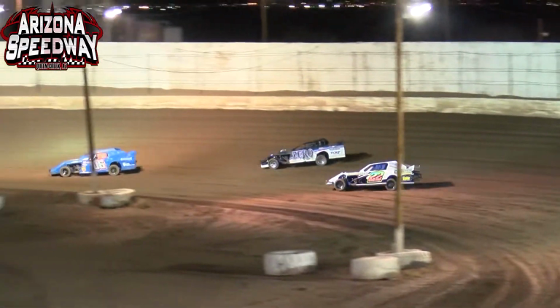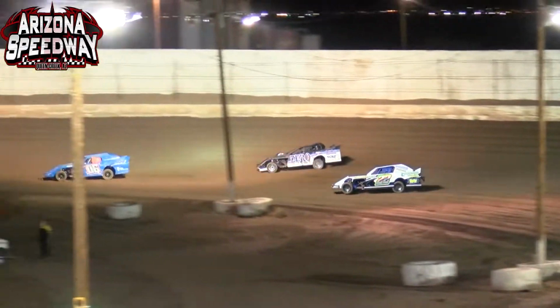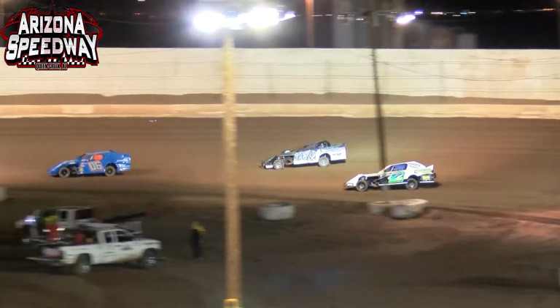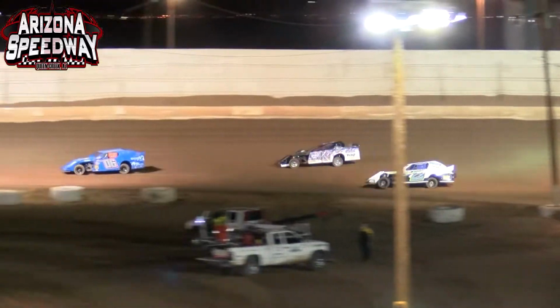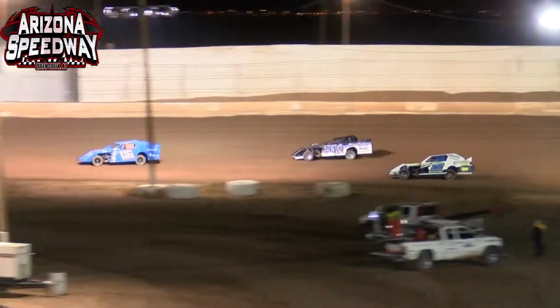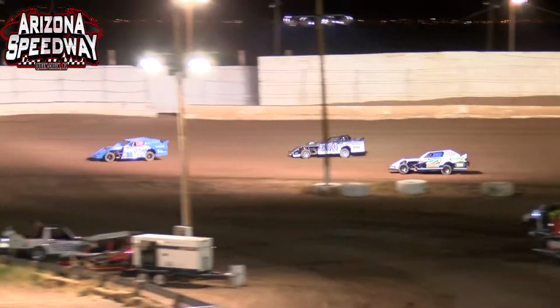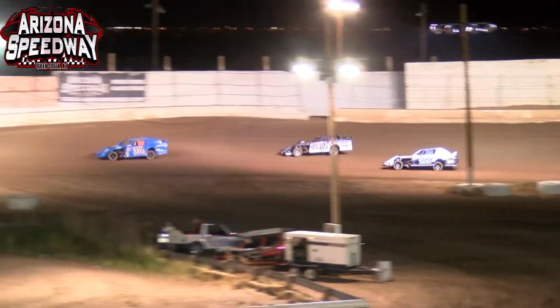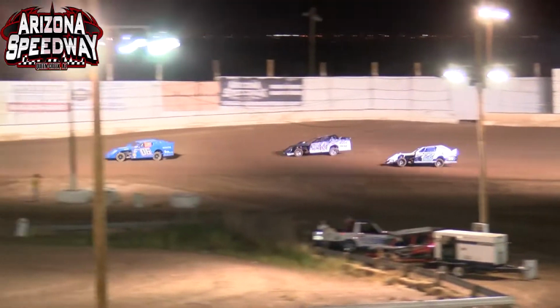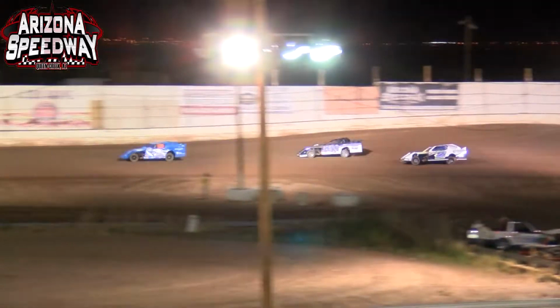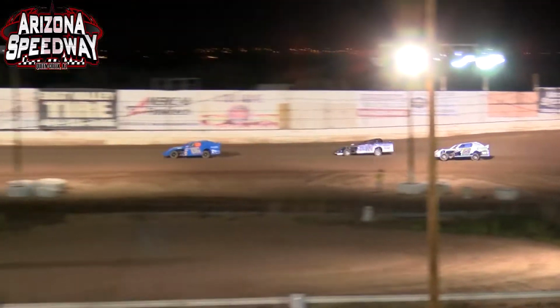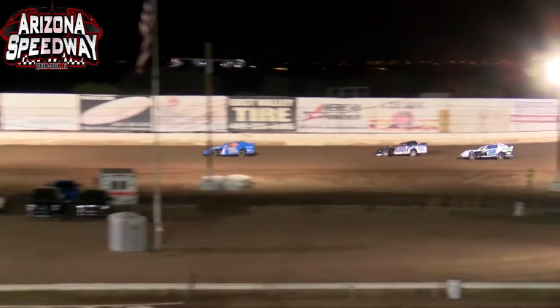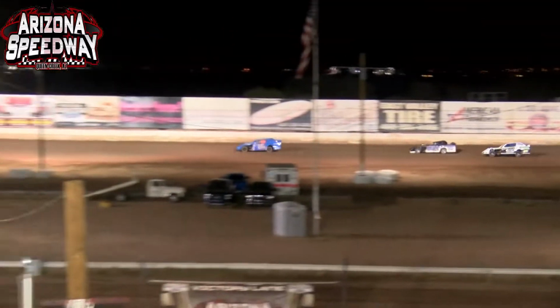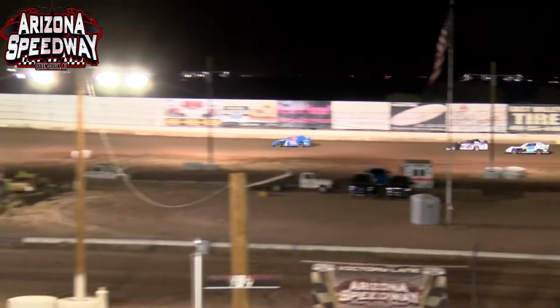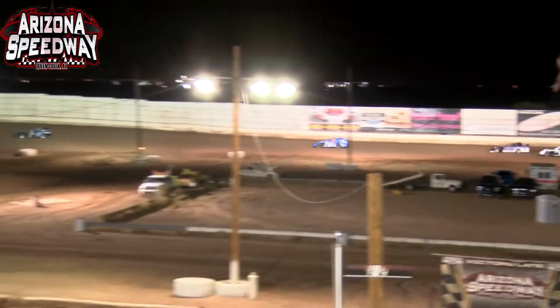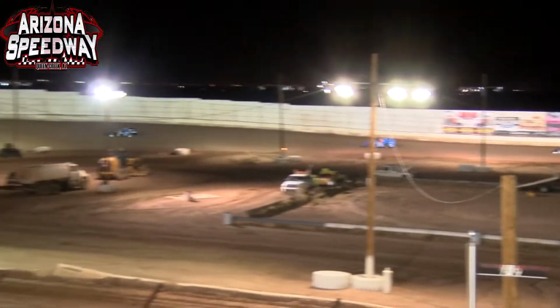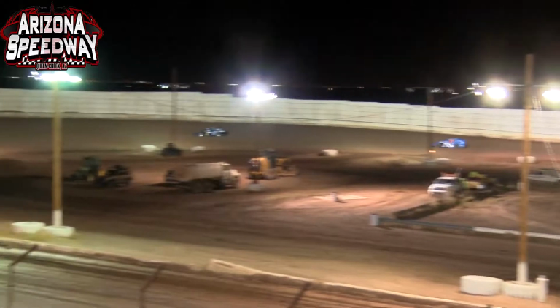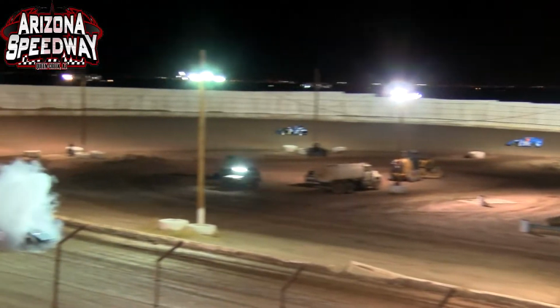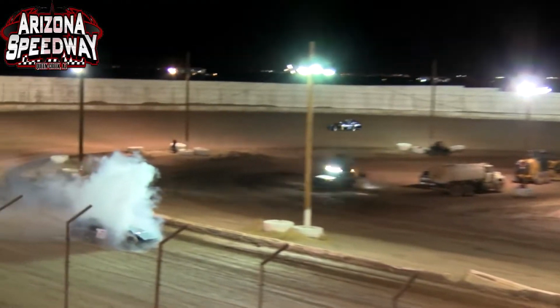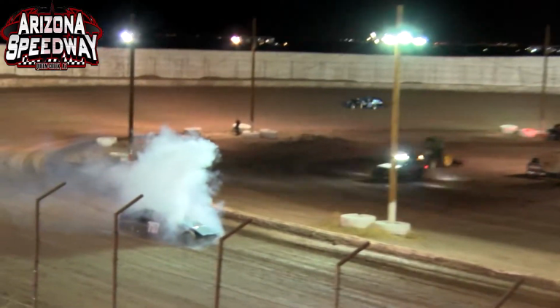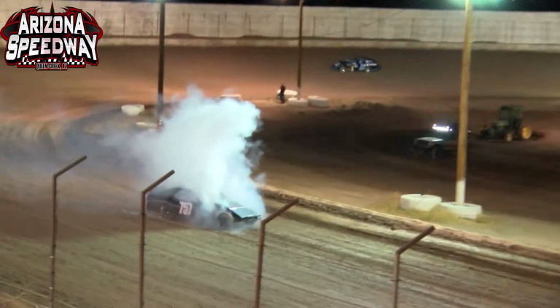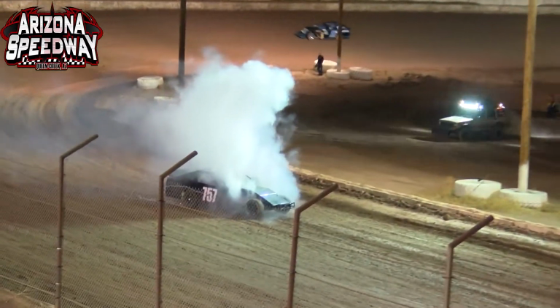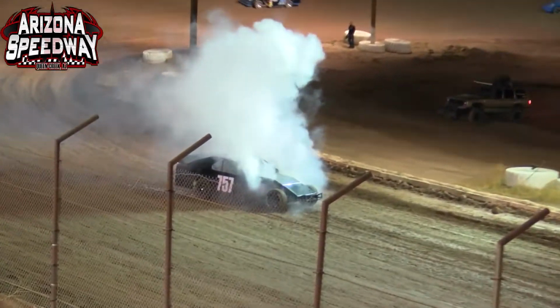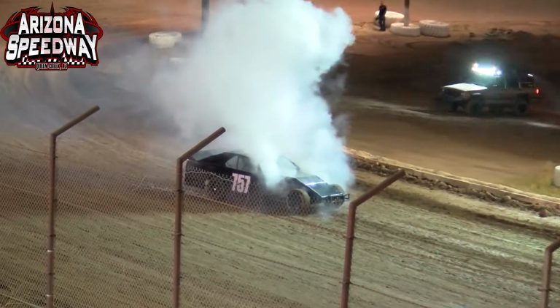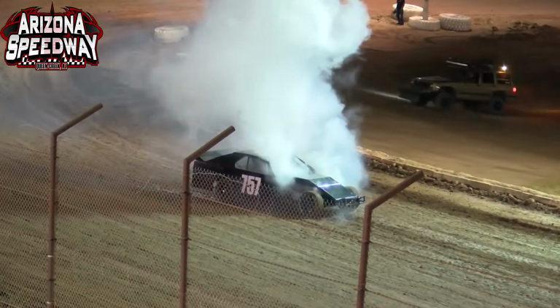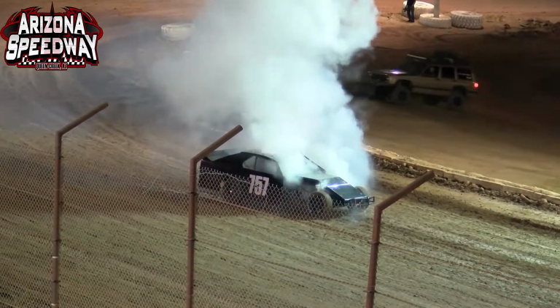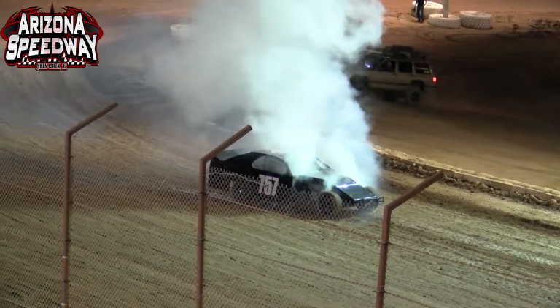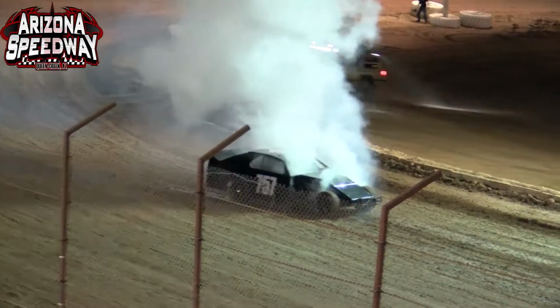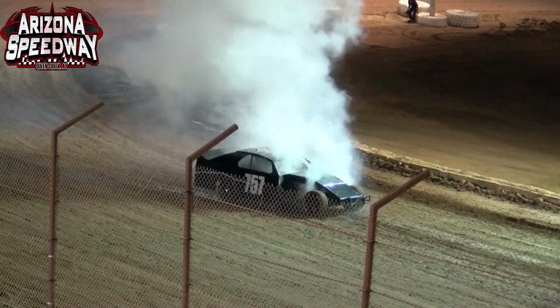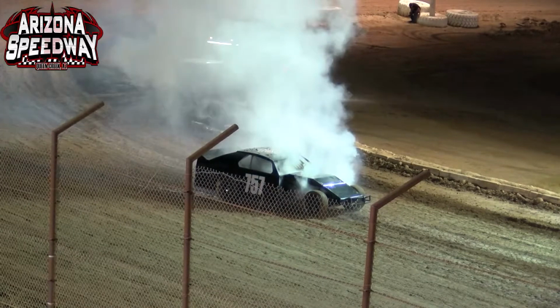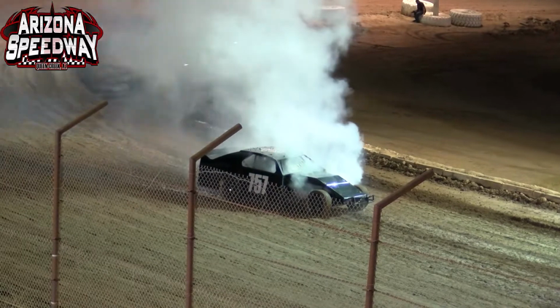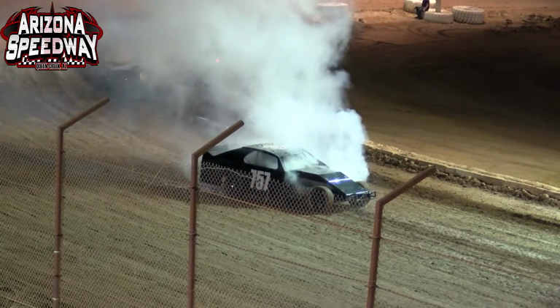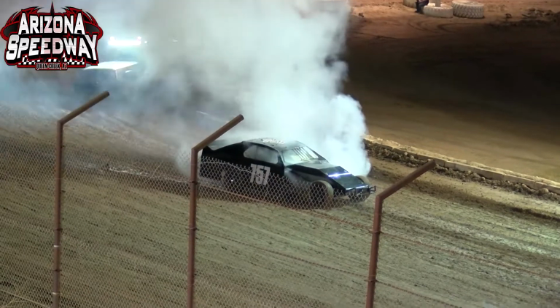One car has blown up on the front straightaway off of turn number four — that is Clint Claussen. Claussen has blown up, a lot of smoke coming out of that car as it just grenaded off of turn number four.